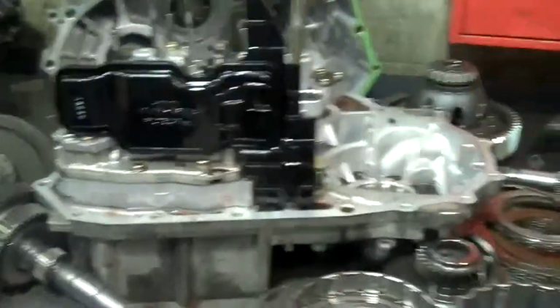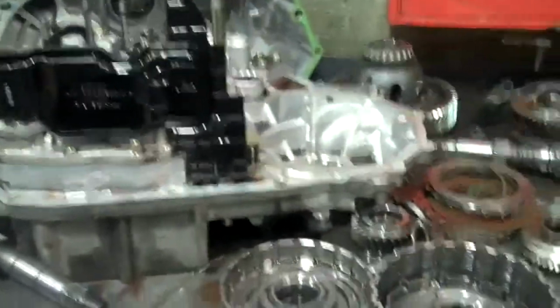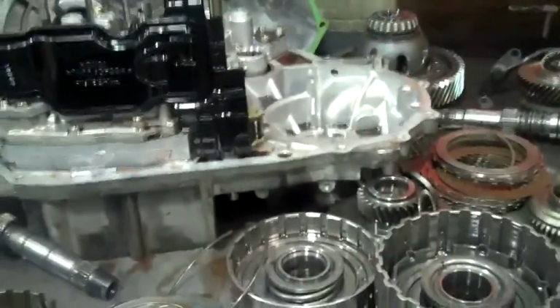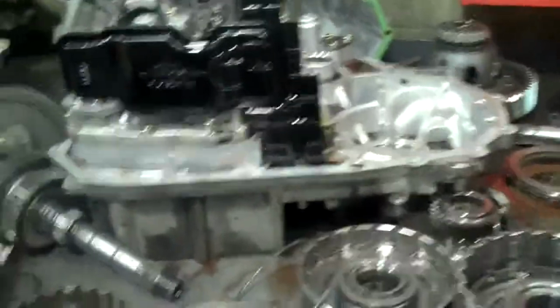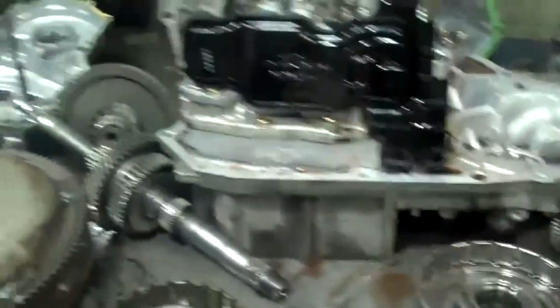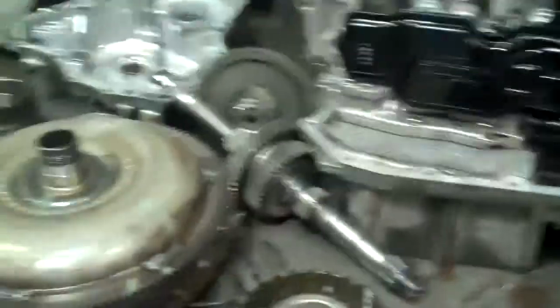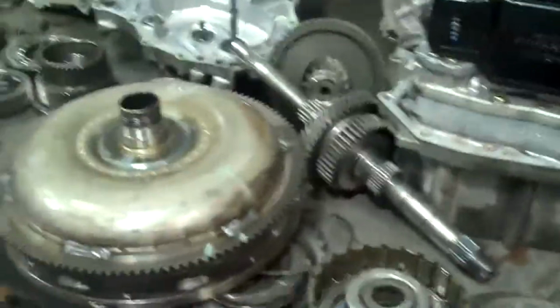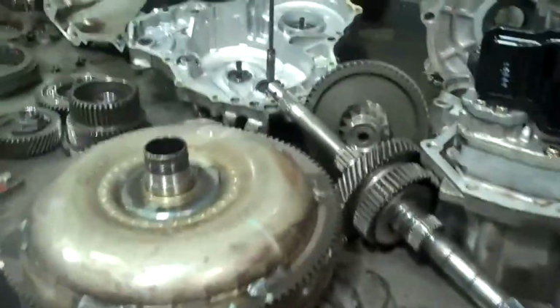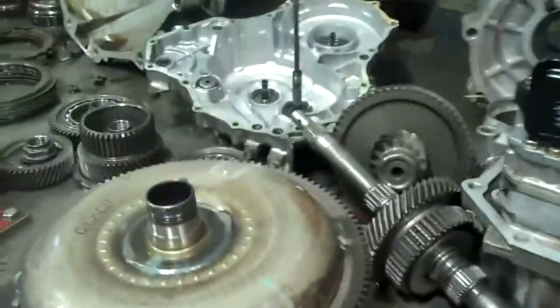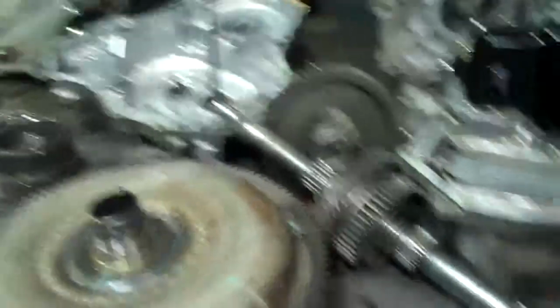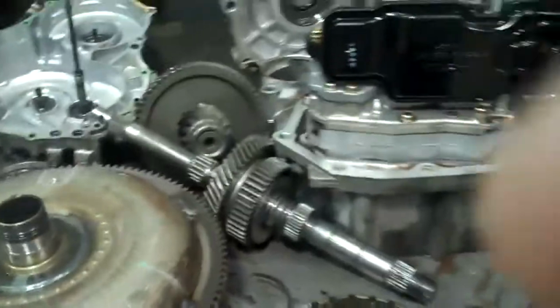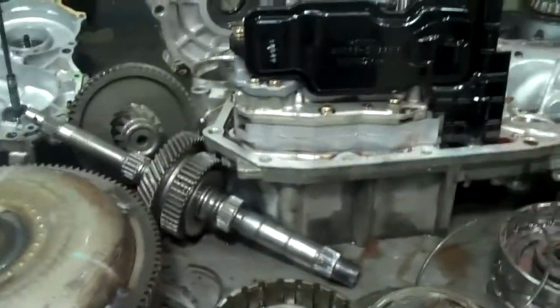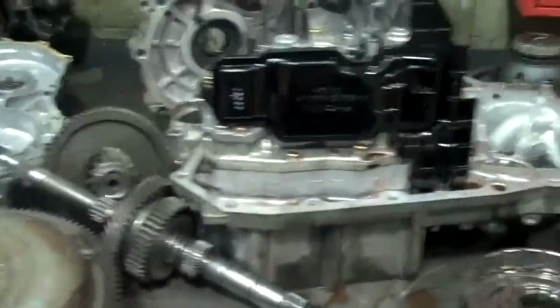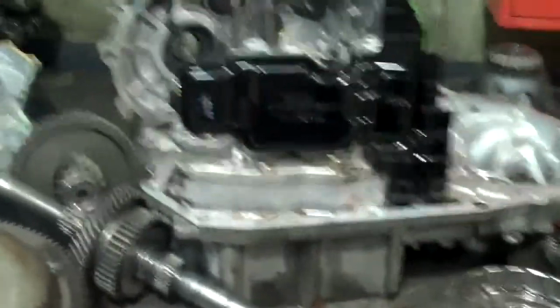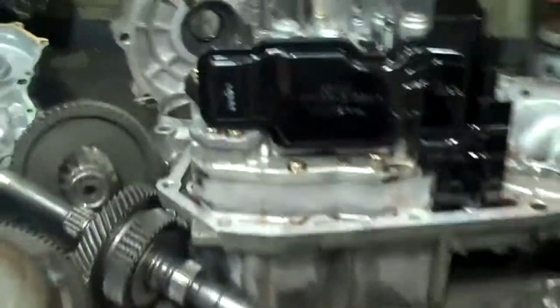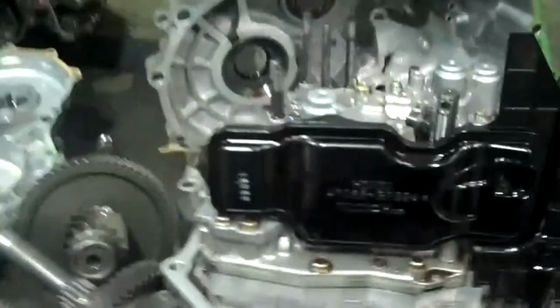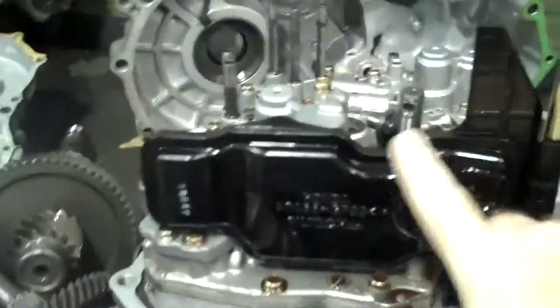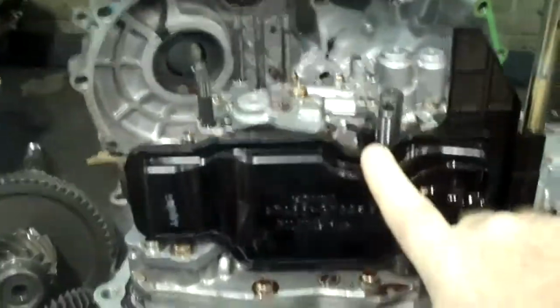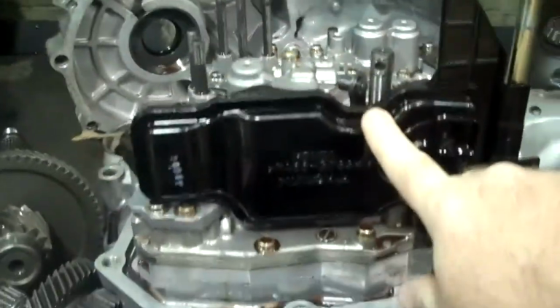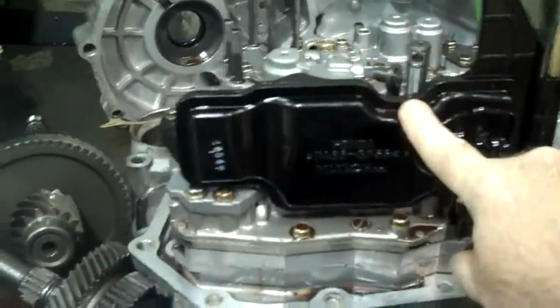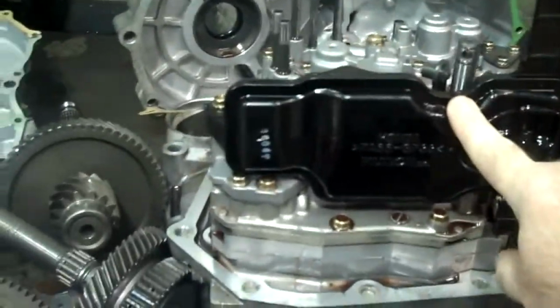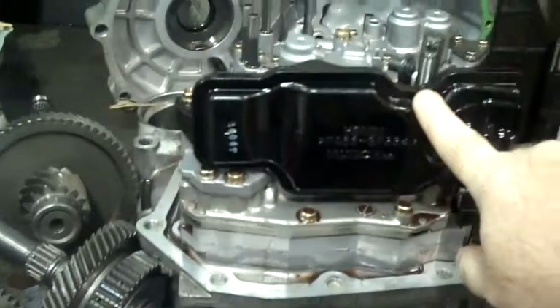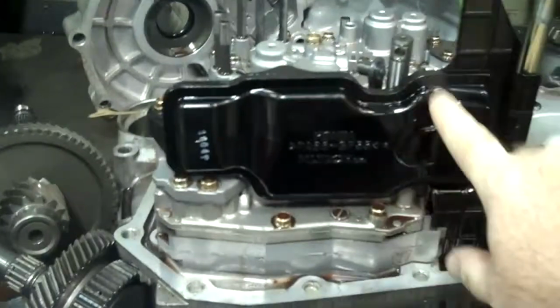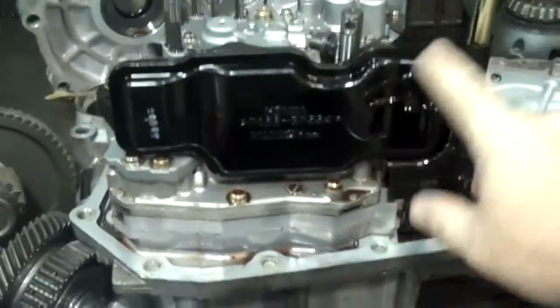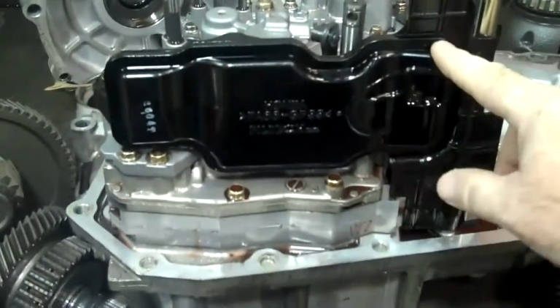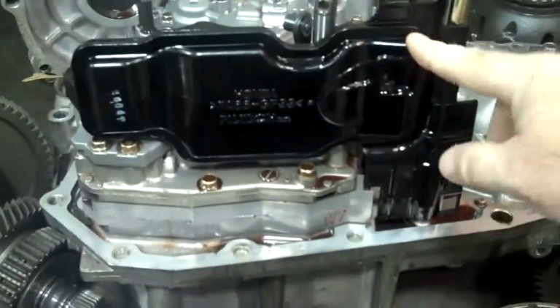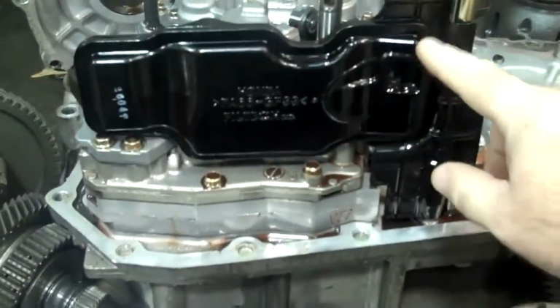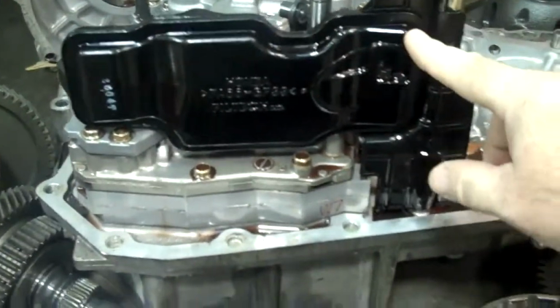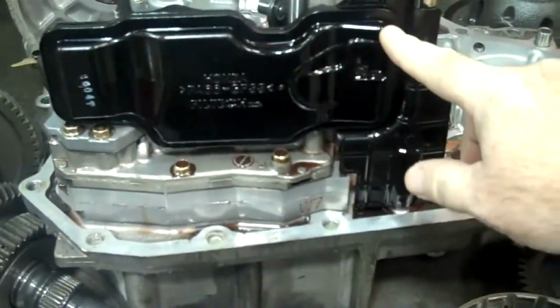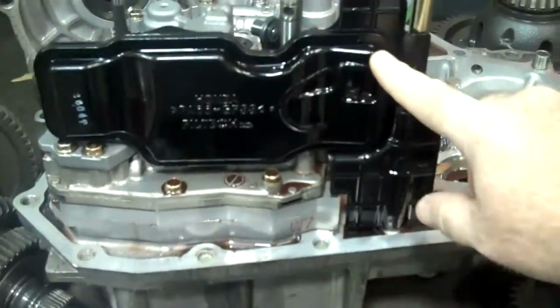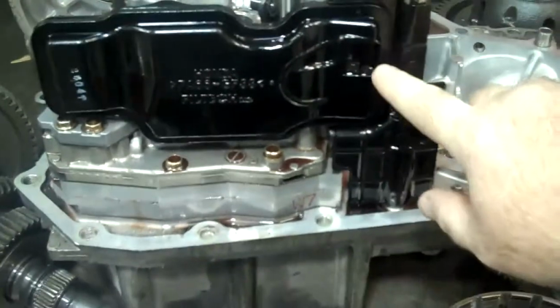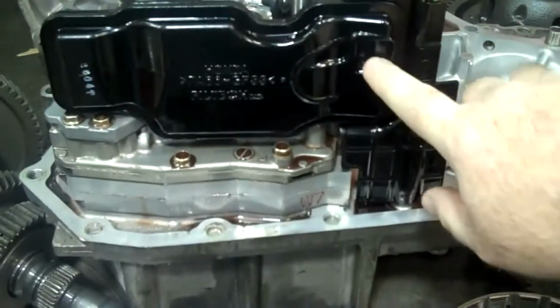What this is going to take is a full rebuild with some parts. There's also this filter — there are two filters on this transmission, an external and an internal. This internal filter will have to be replaced while we're in there.